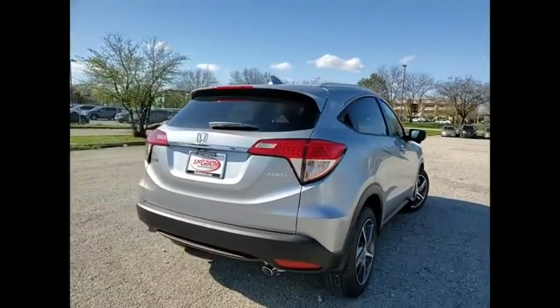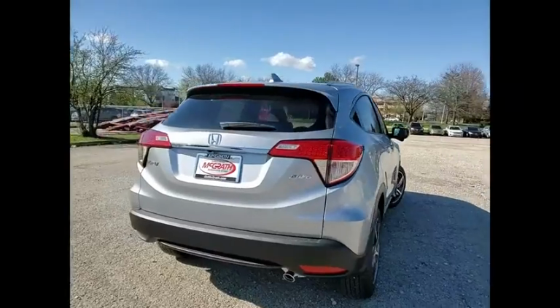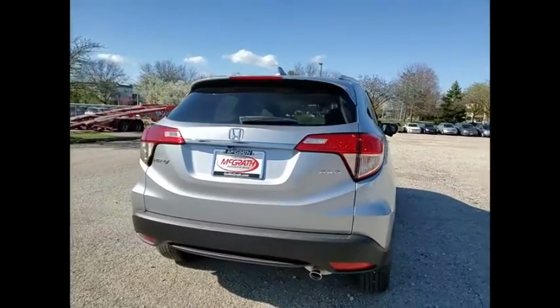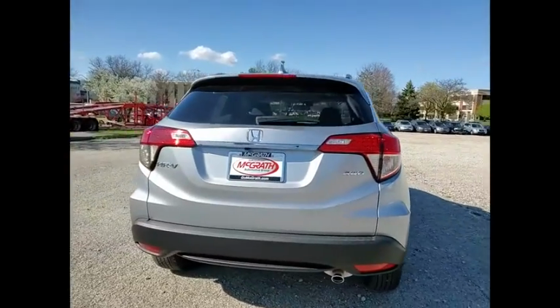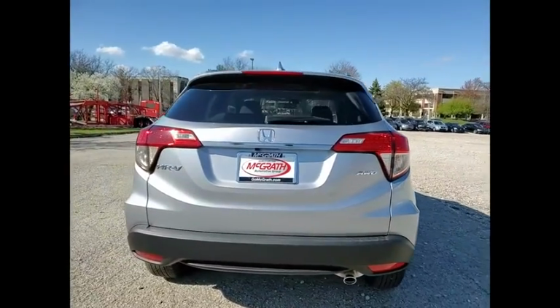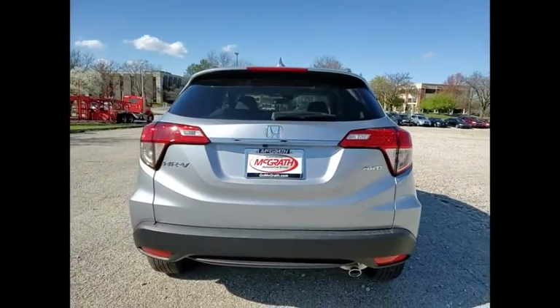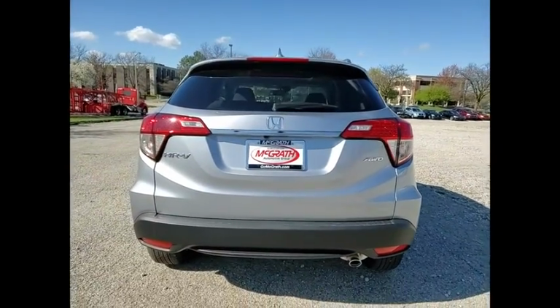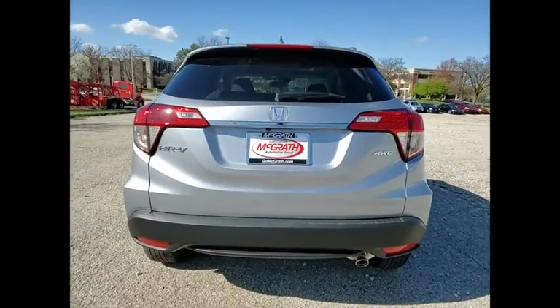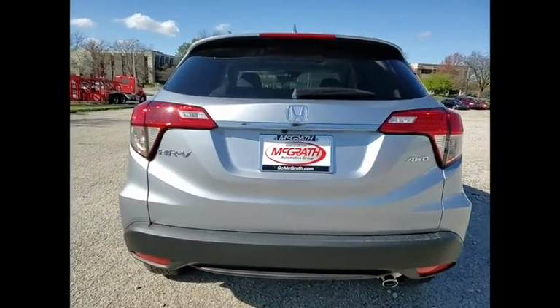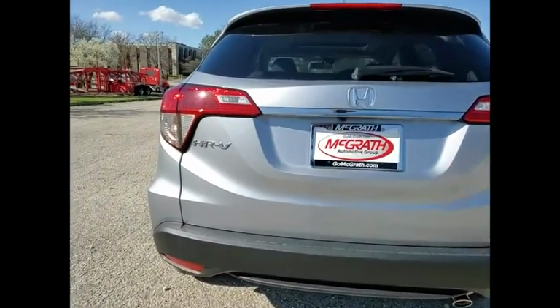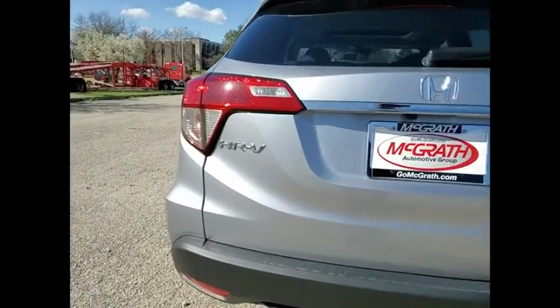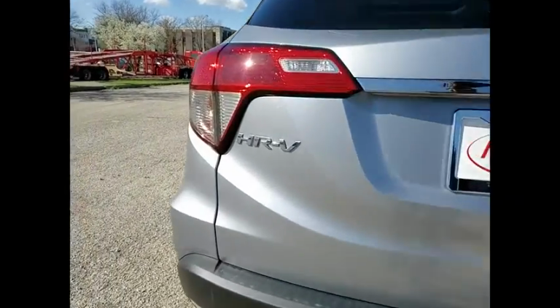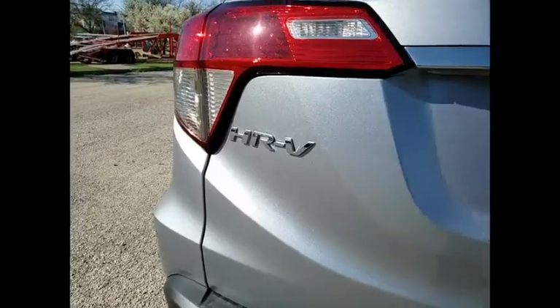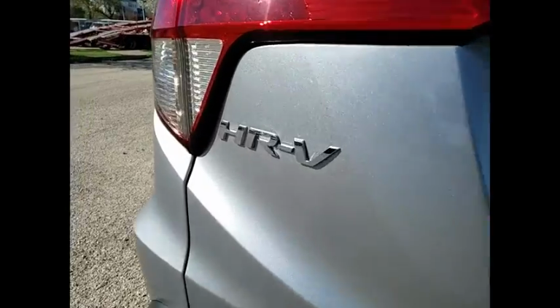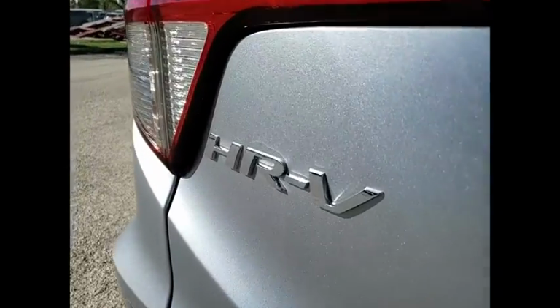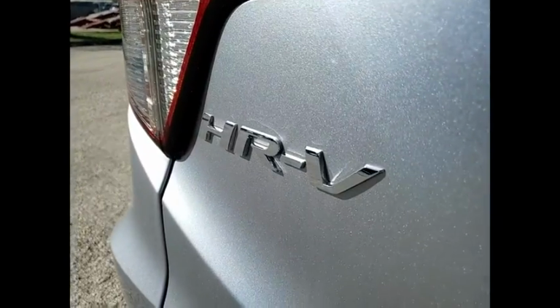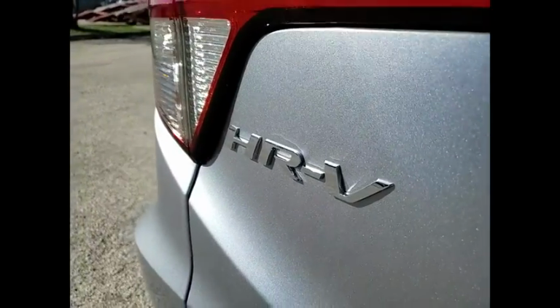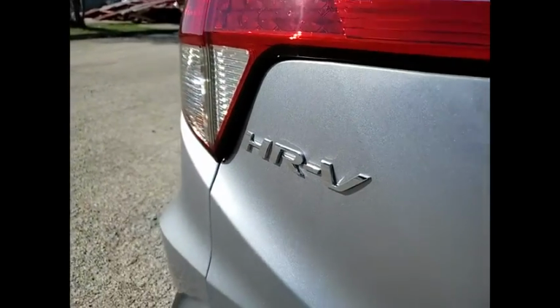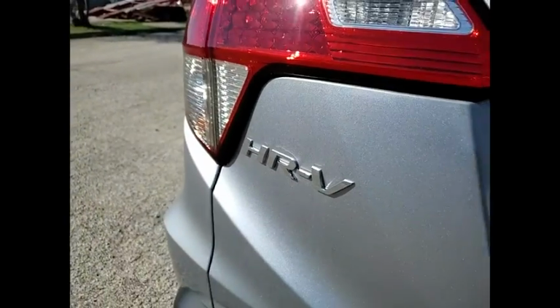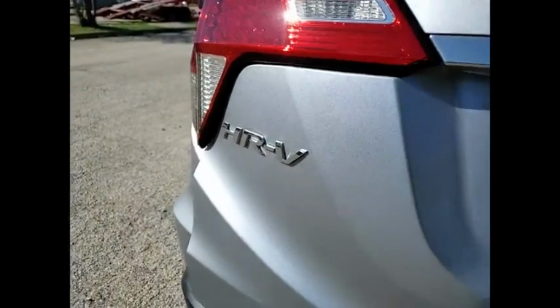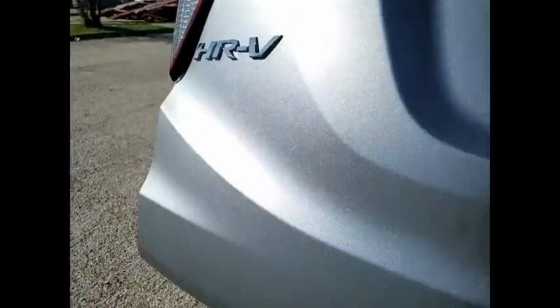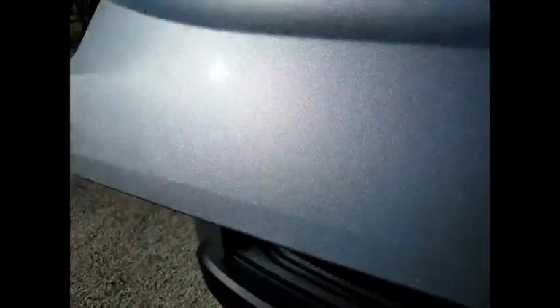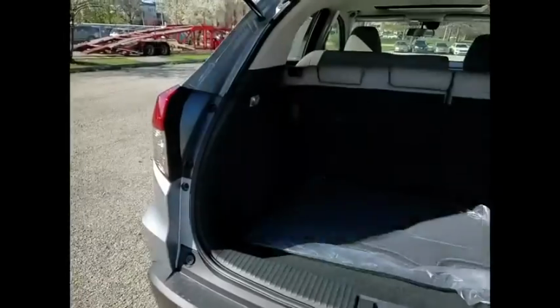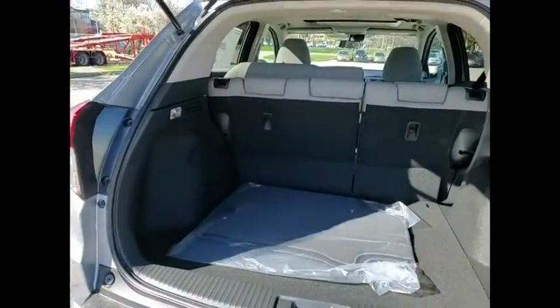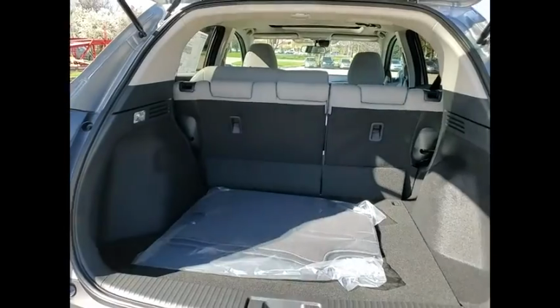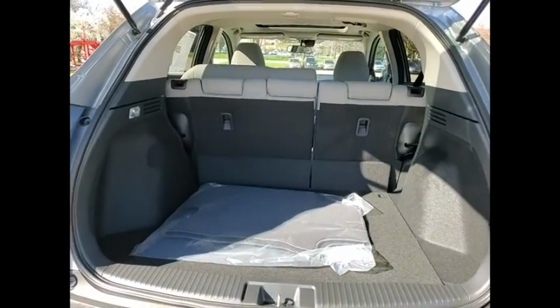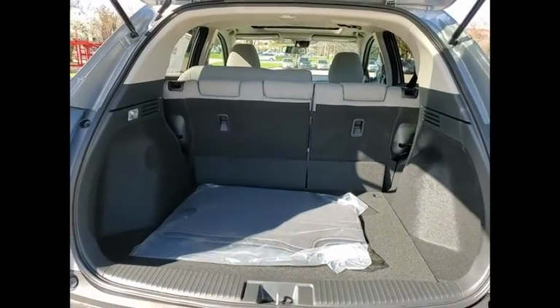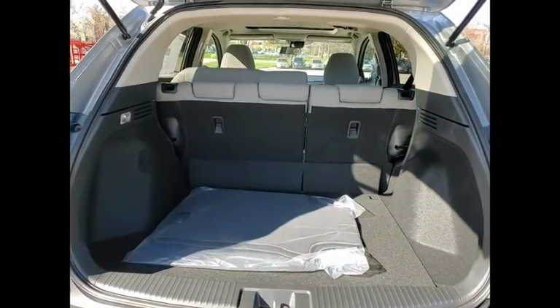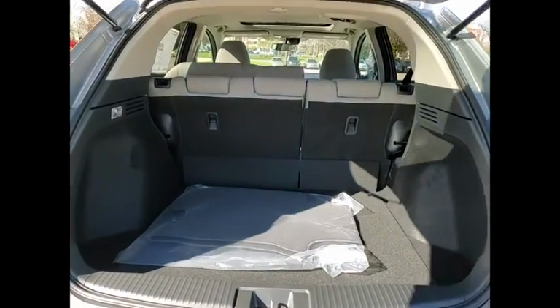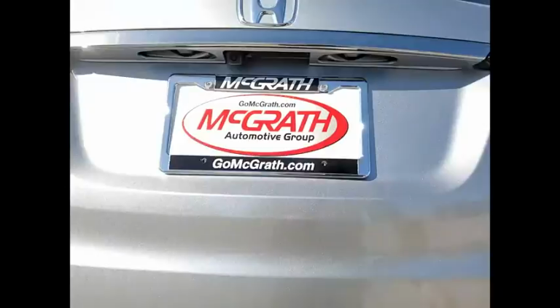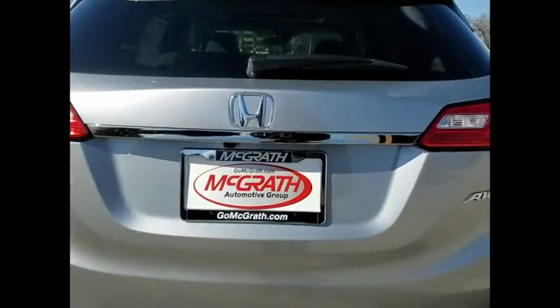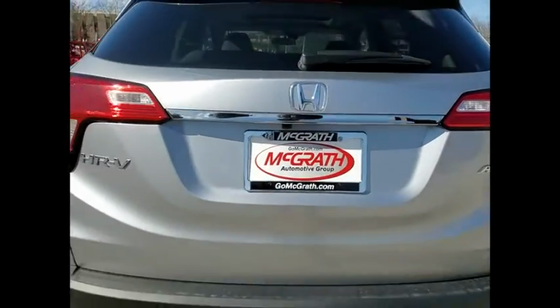Here are some of this vehicle's great options: tire pressure monitor, heated mirrors, all-wheel drive, aluminum wheels, rear spoiler, brake assist, traction control, stability control, daytime running lights, and engine immobilizer.